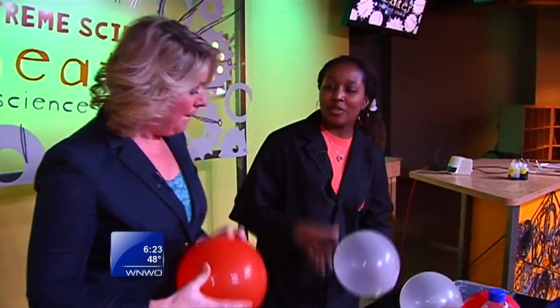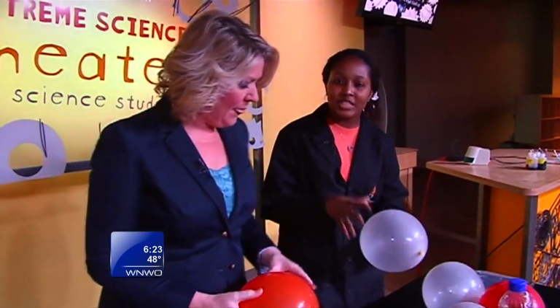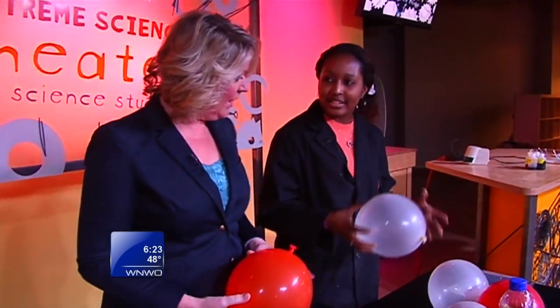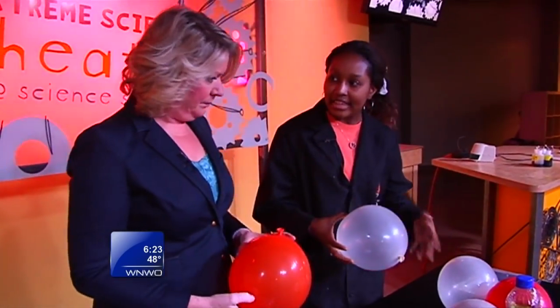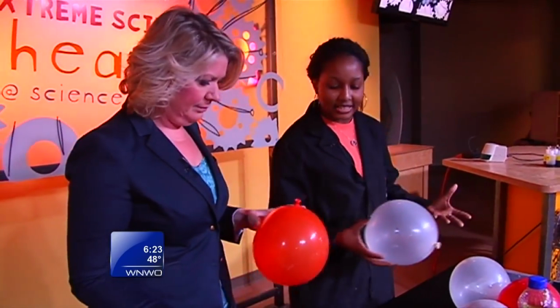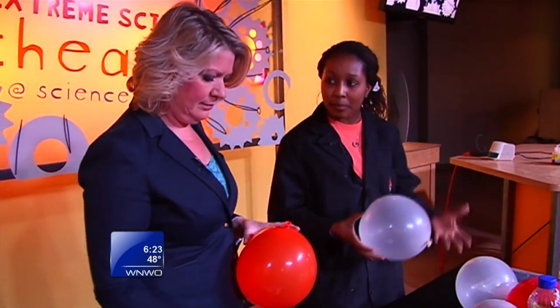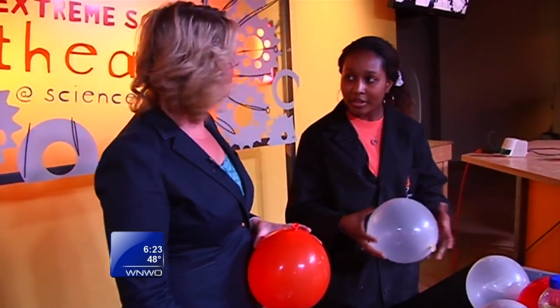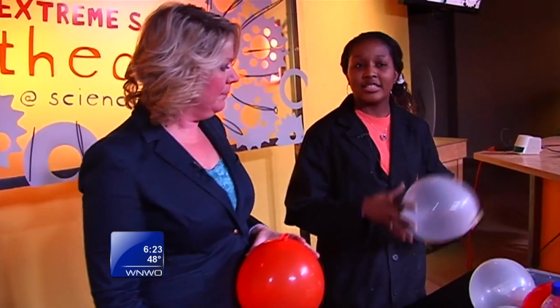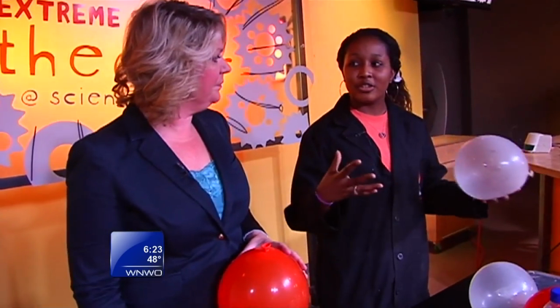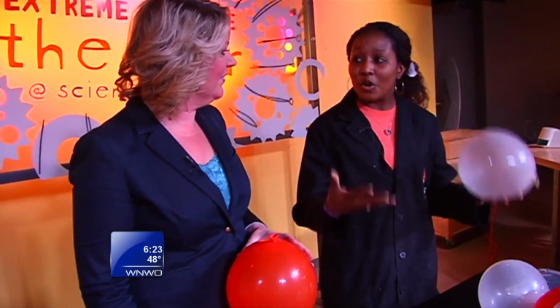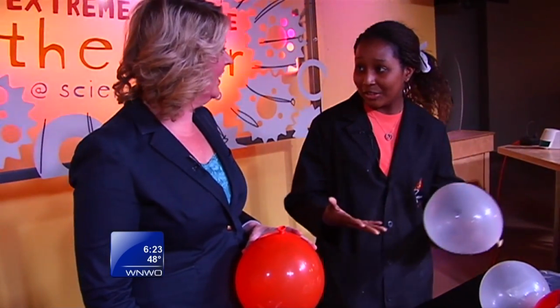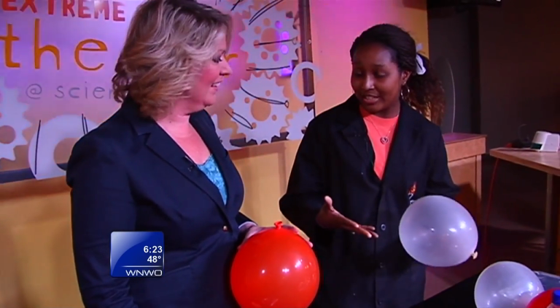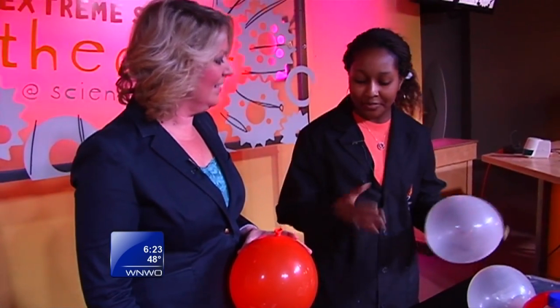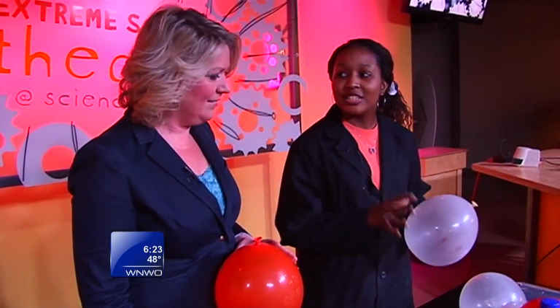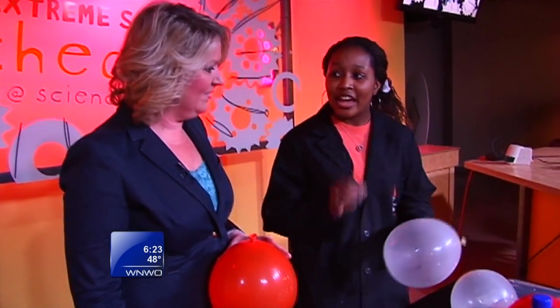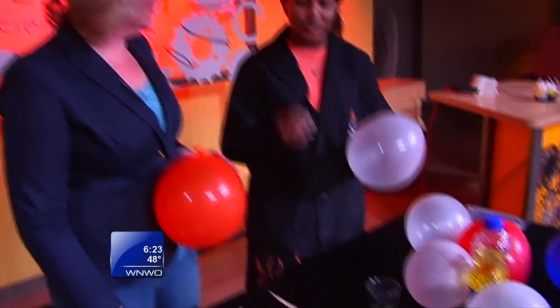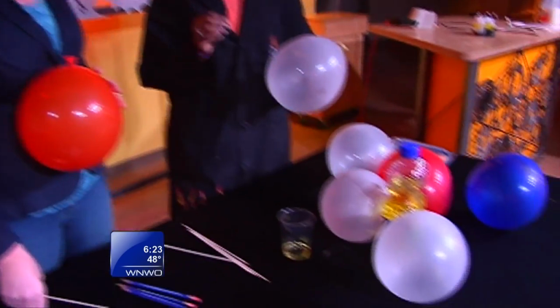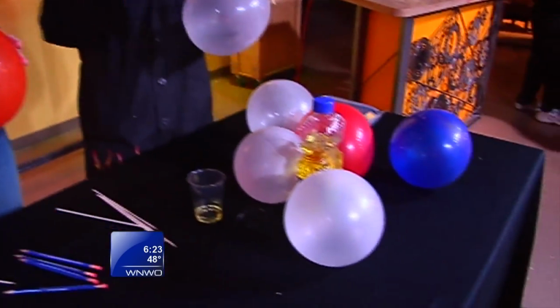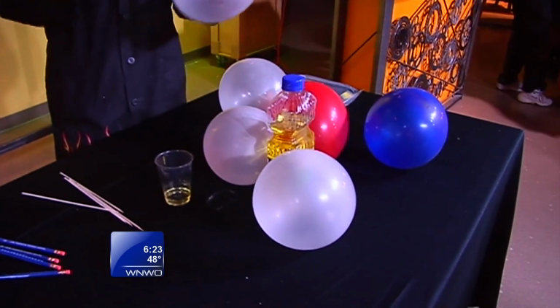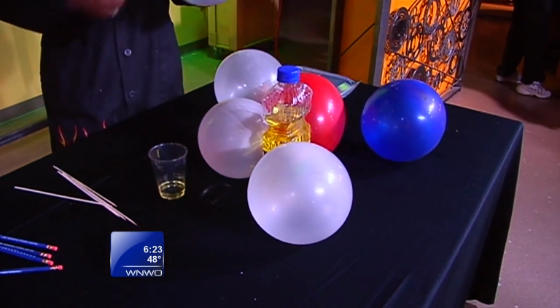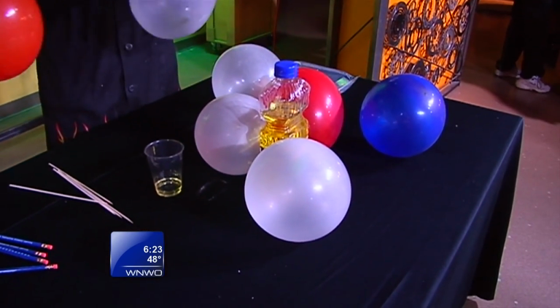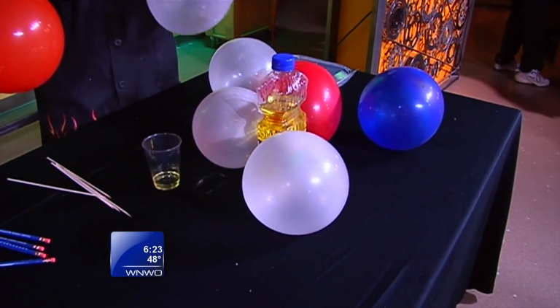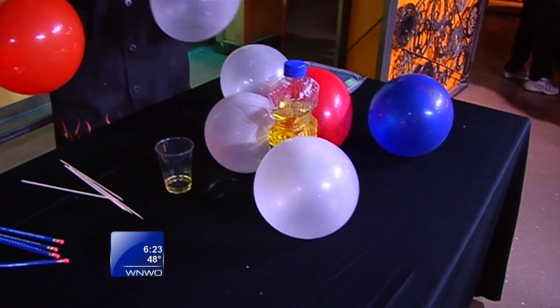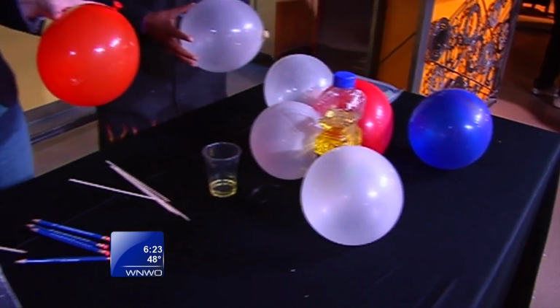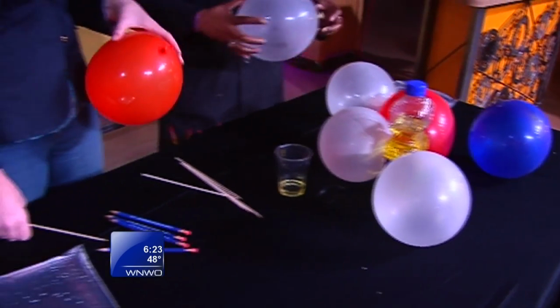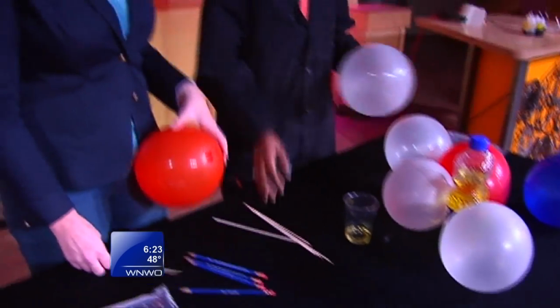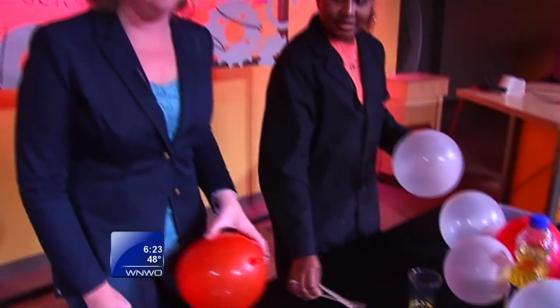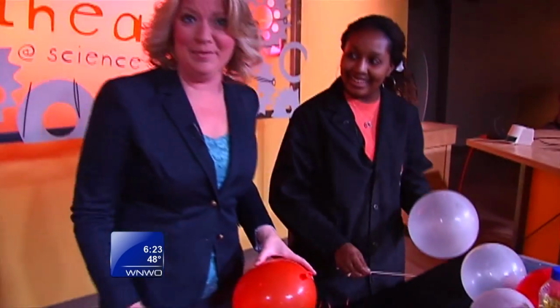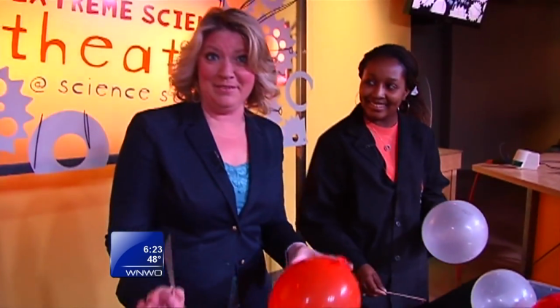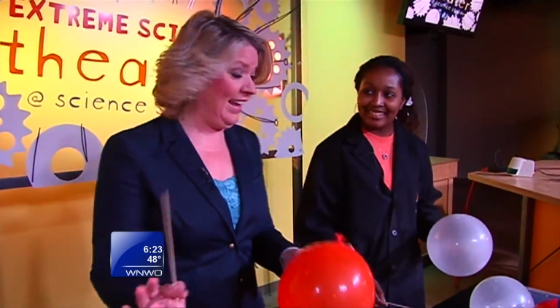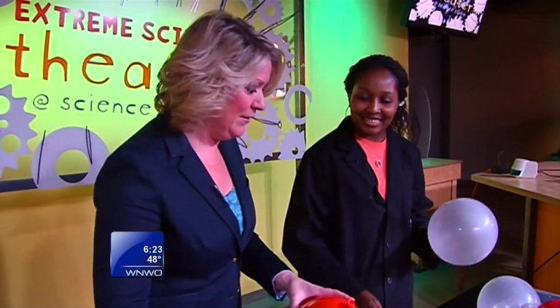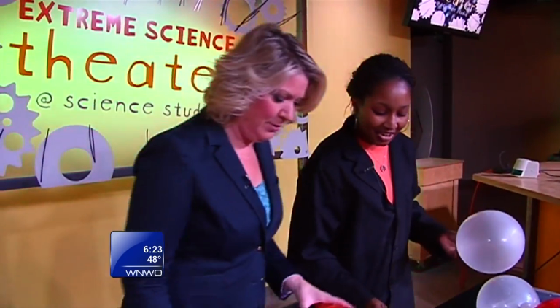So the balloon is made of latex, and latex is just a polymer — it's composed of long molecular chains. What we're going to actually do is stick the skewer through one of those molecular chains. I don't know, I don't have to believe this one. I've got to see it first.